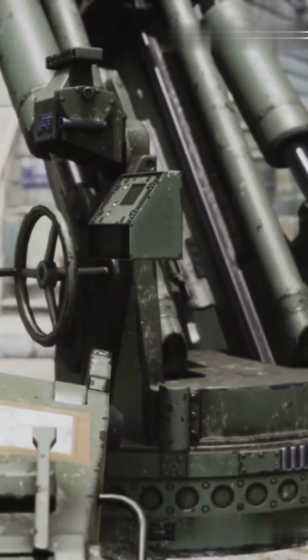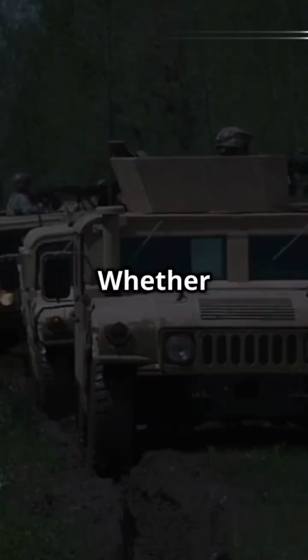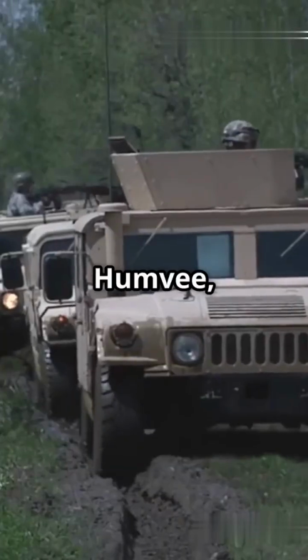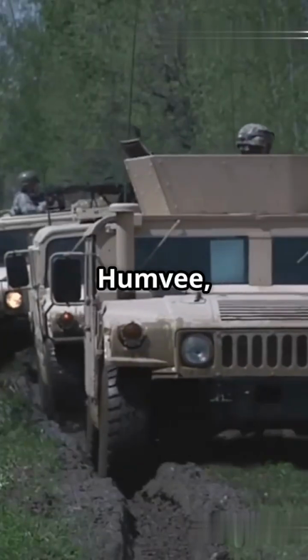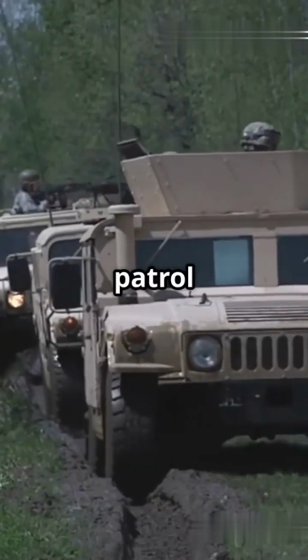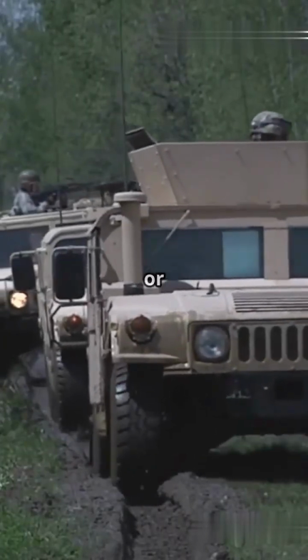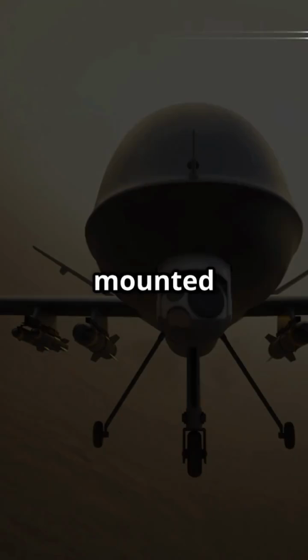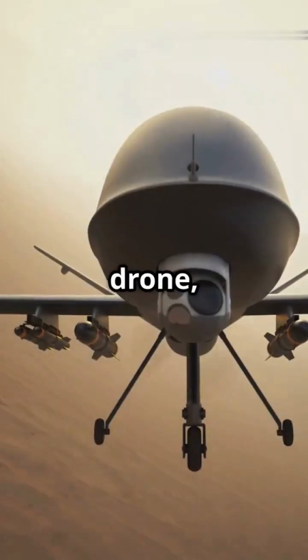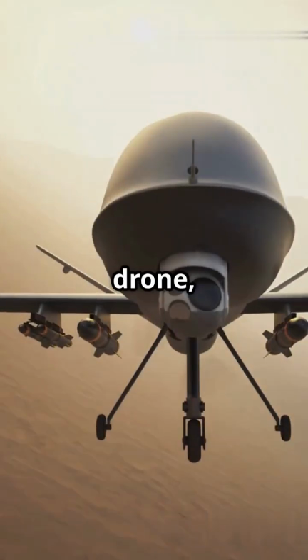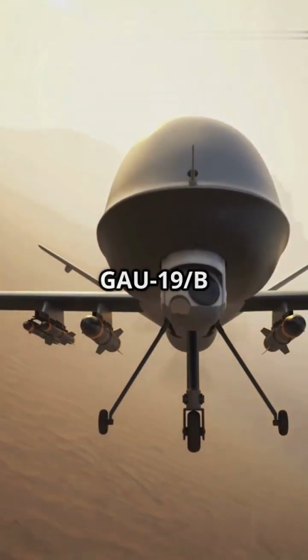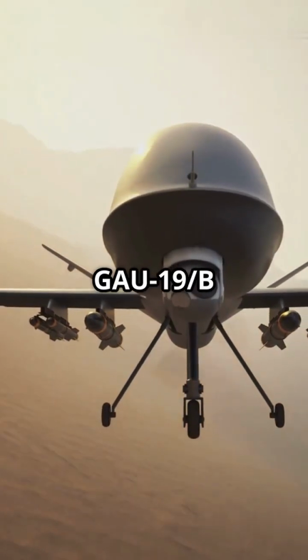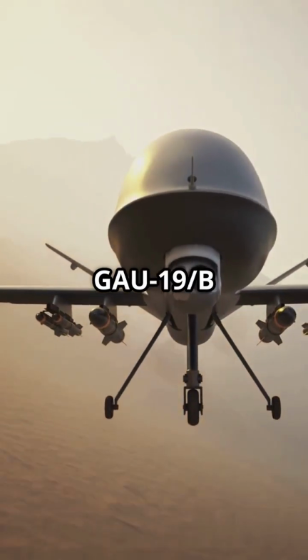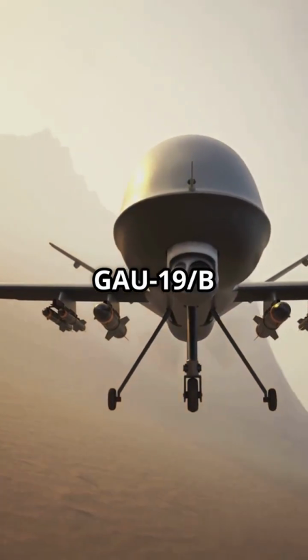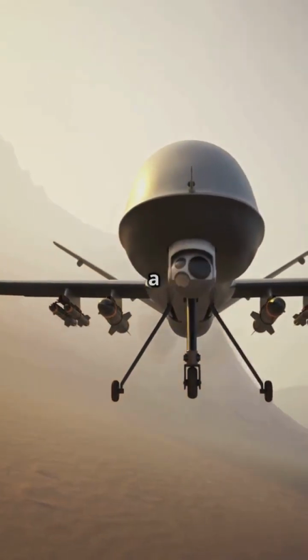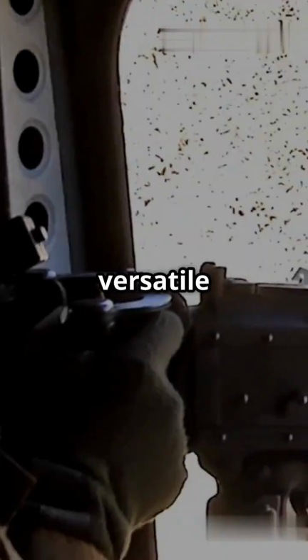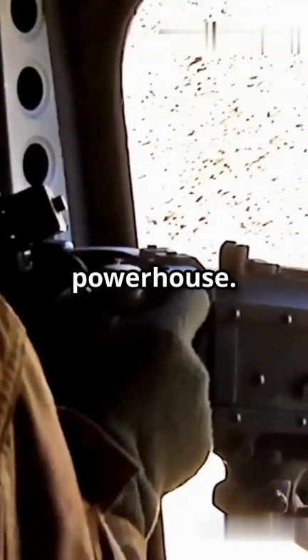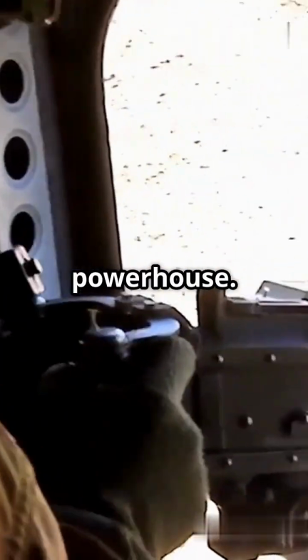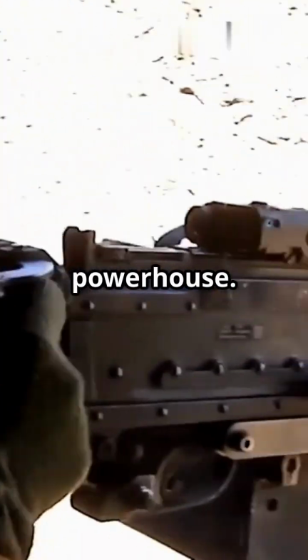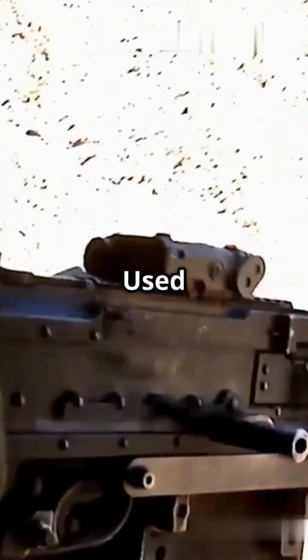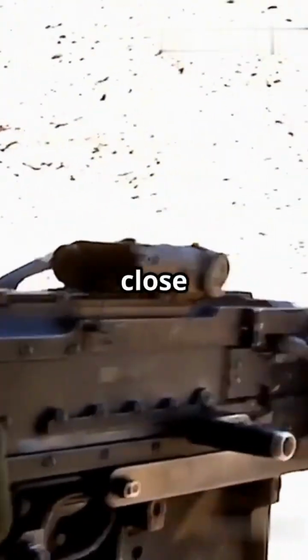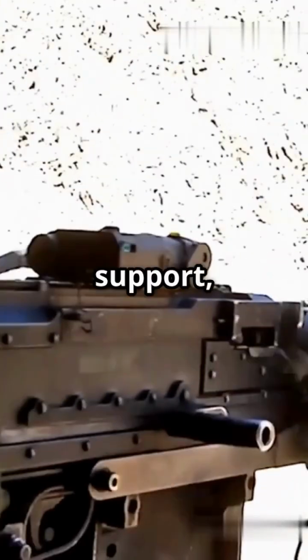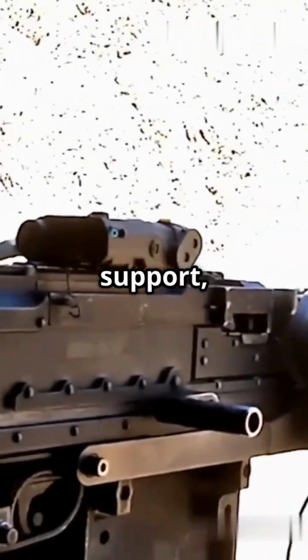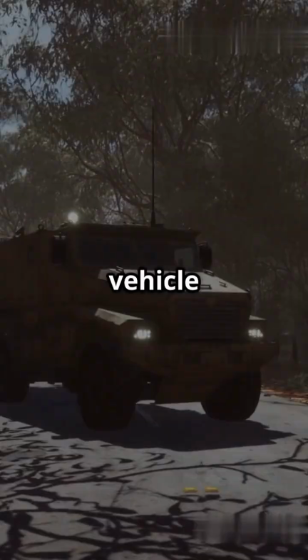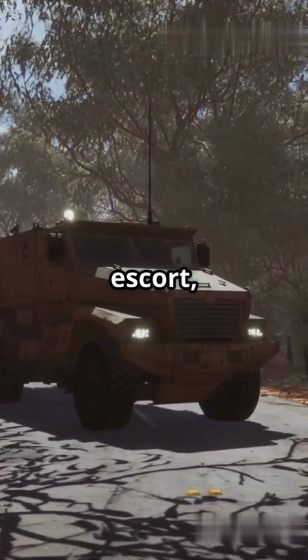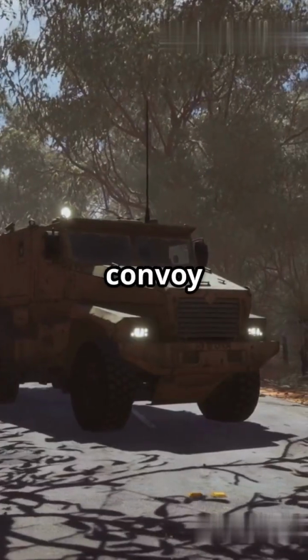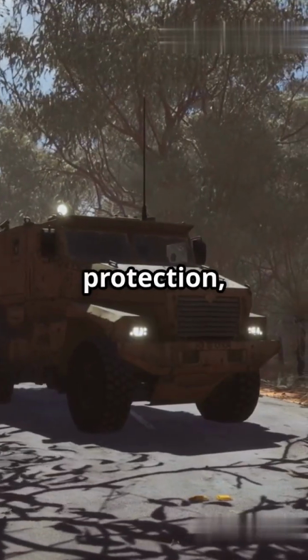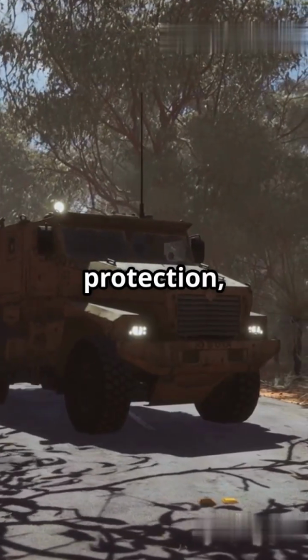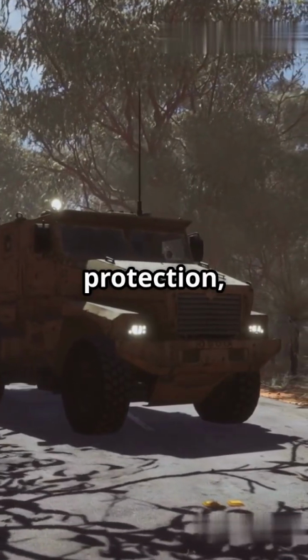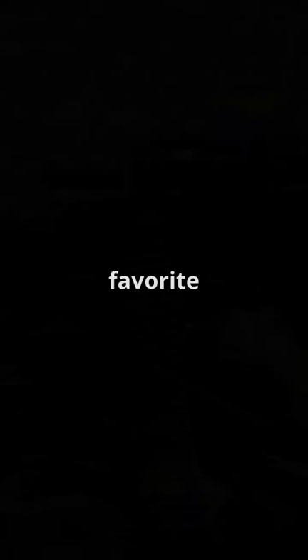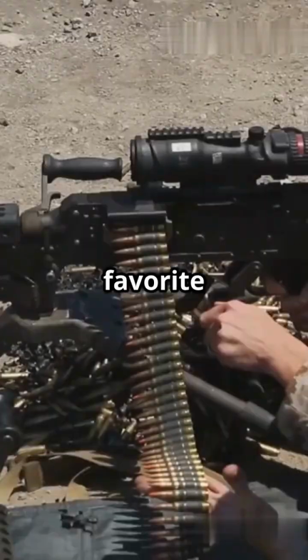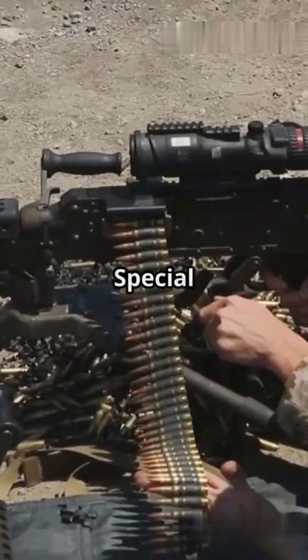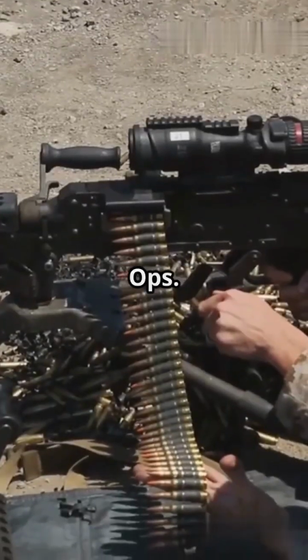Whether on a Humvee, a patrol boat, or mounted on a drone, the GAU-19B is a versatile powerhouse. Used for close air support, vehicle escort, and convoy protection, it's a favorite among special ops.